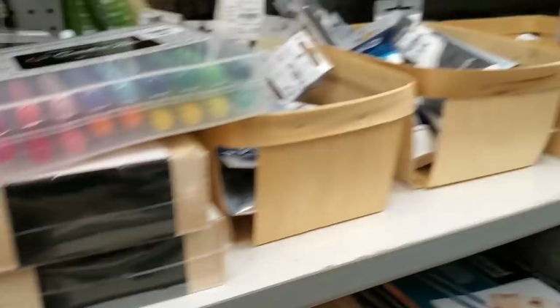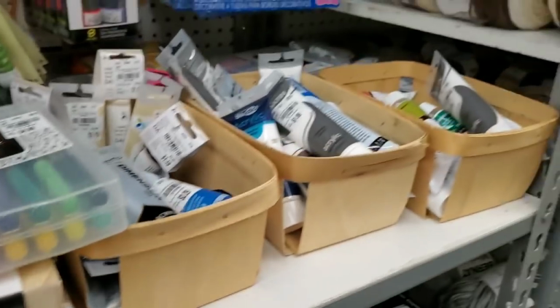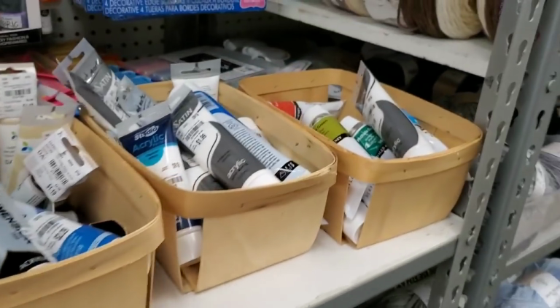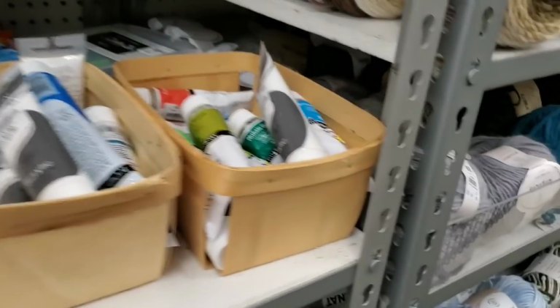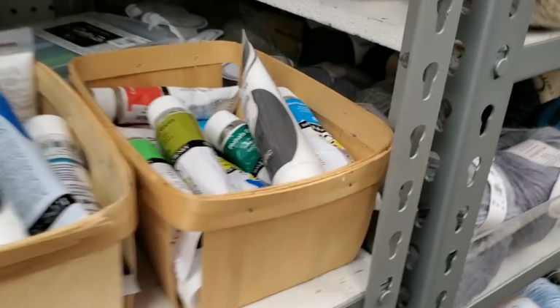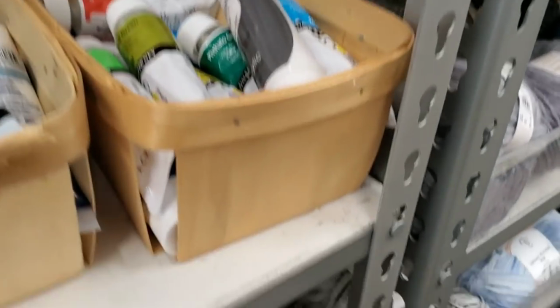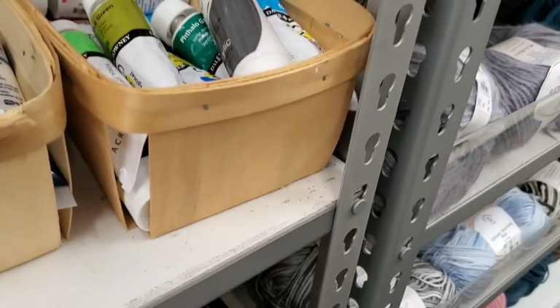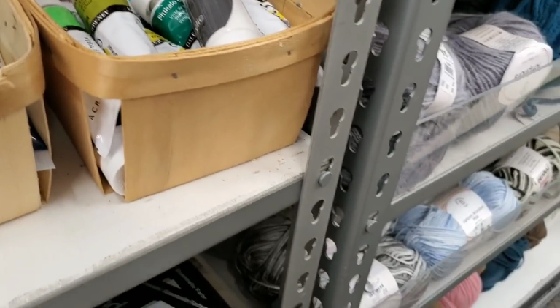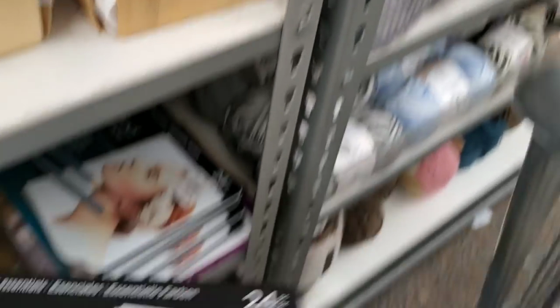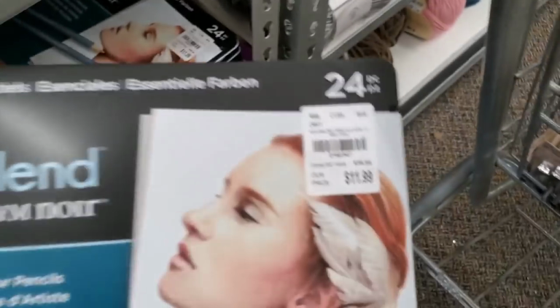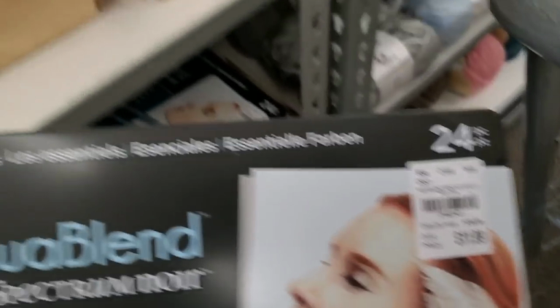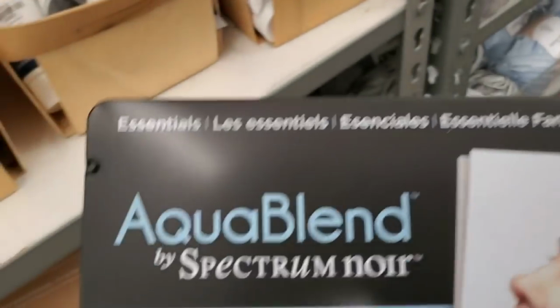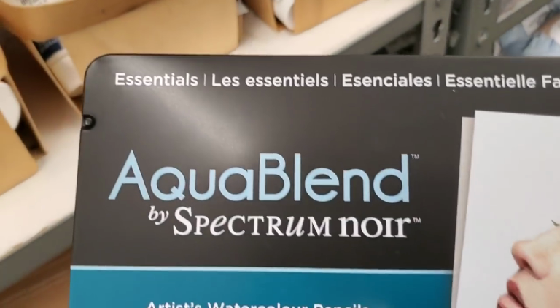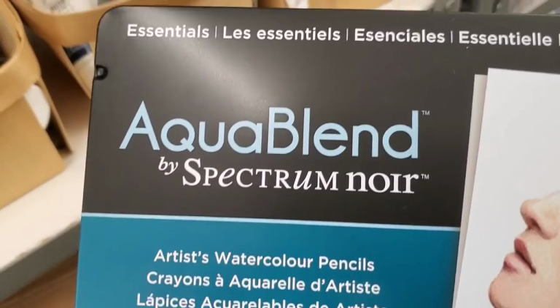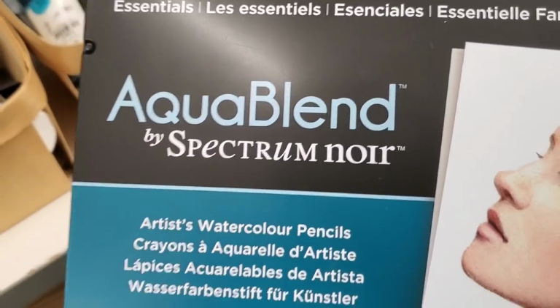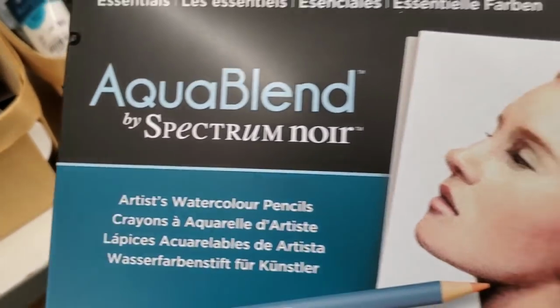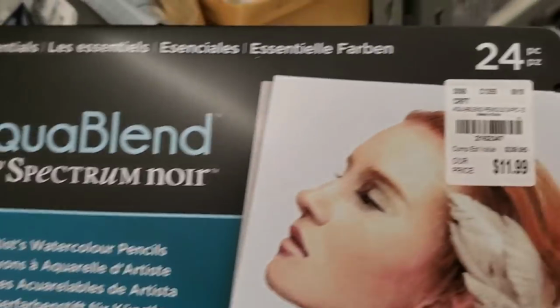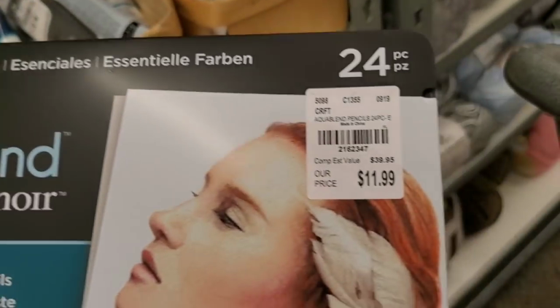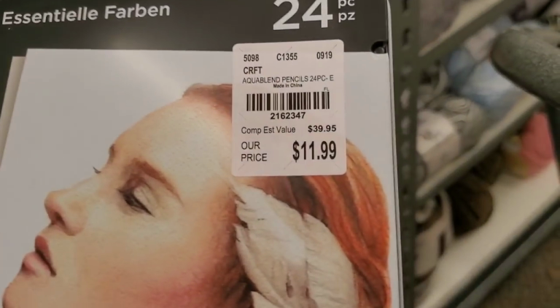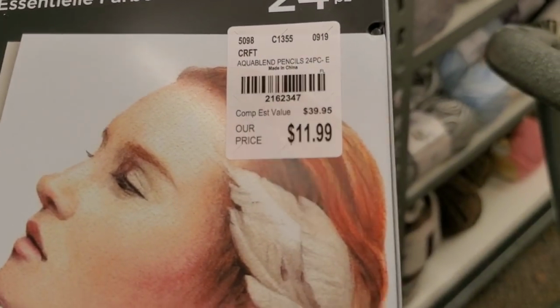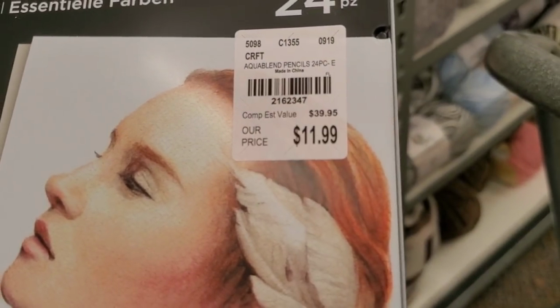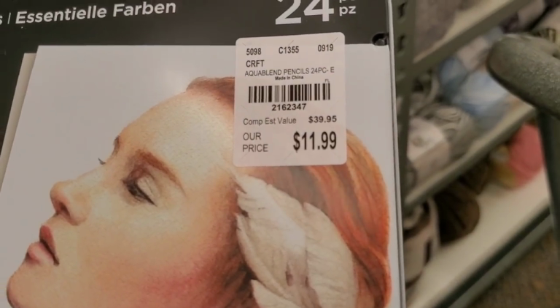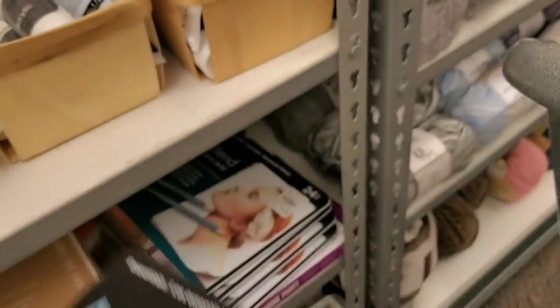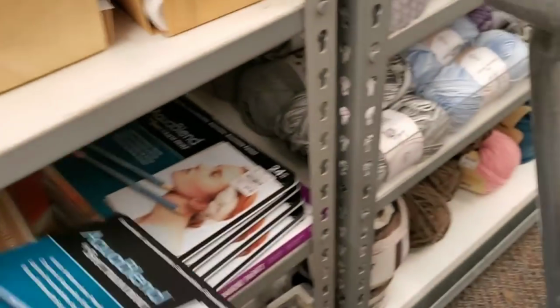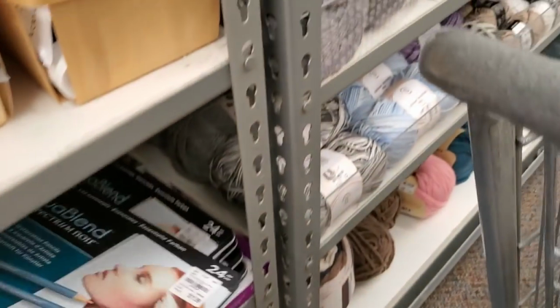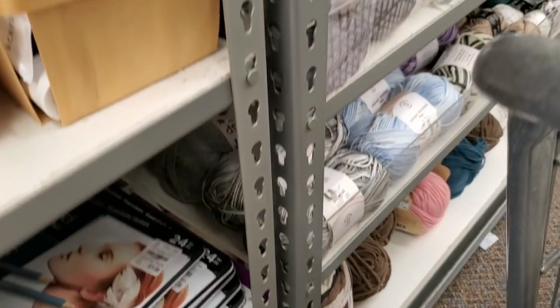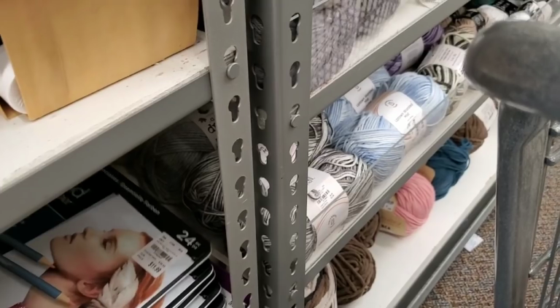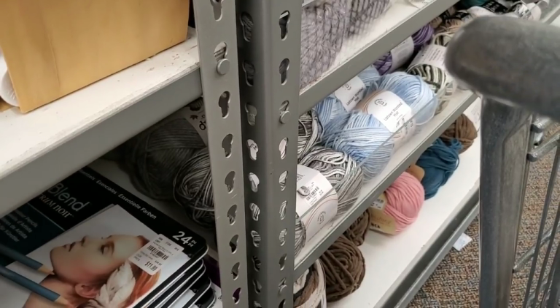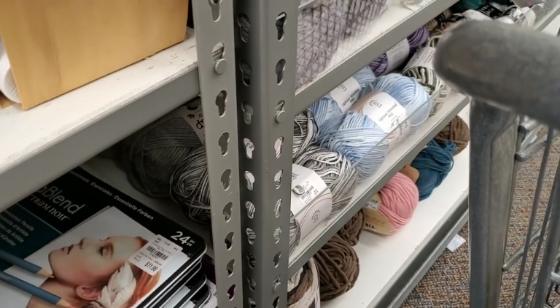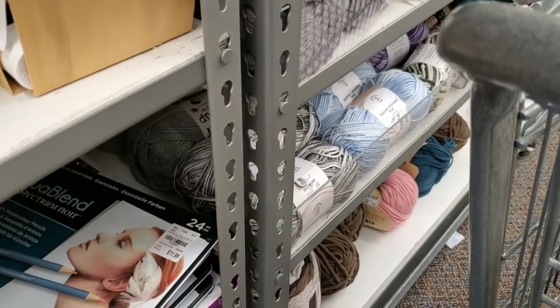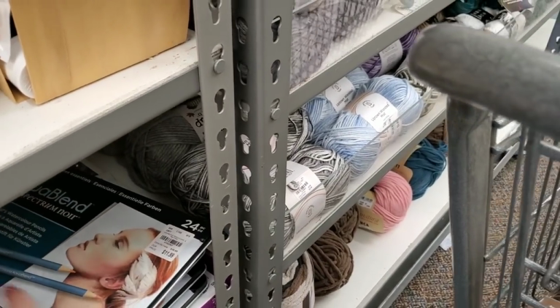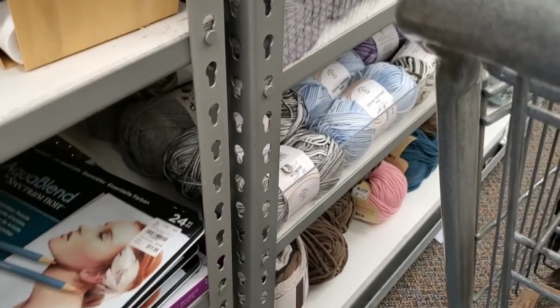We have some new gel pens that came in — $7.99 for 36, great price on that. And we have some blending — I think these are watercolors — Spectrum Noir Aqua Blend. Oh my goodness, look at that price, that's great, that's a really good price on those.